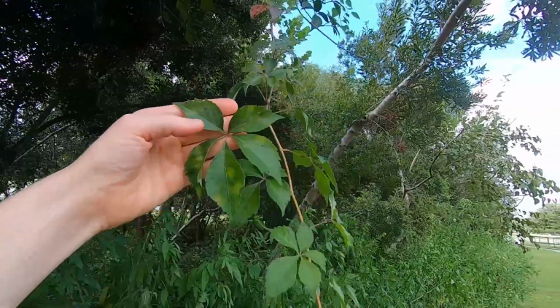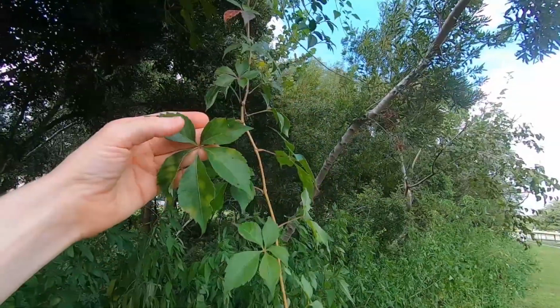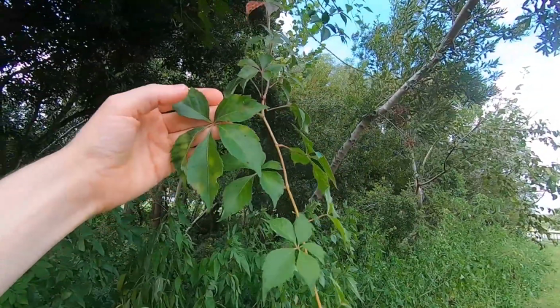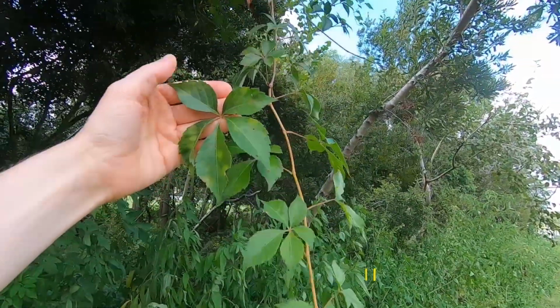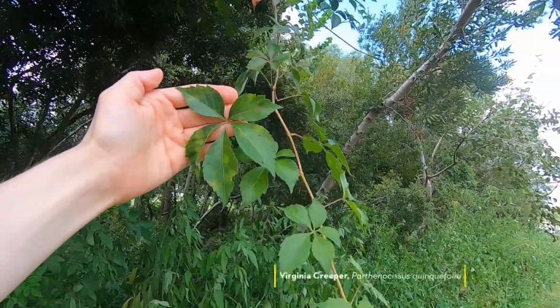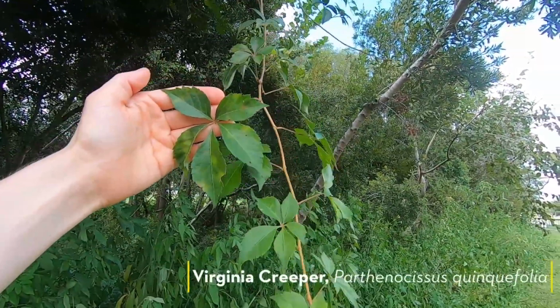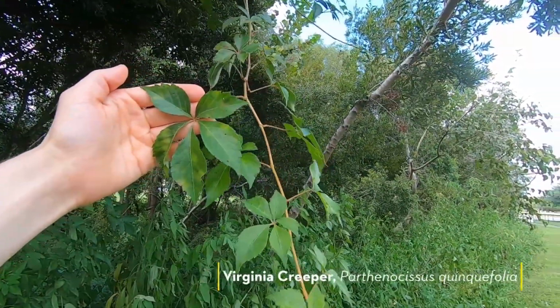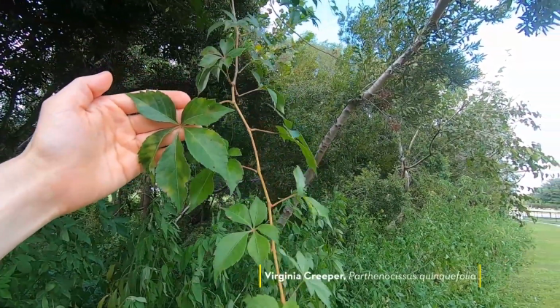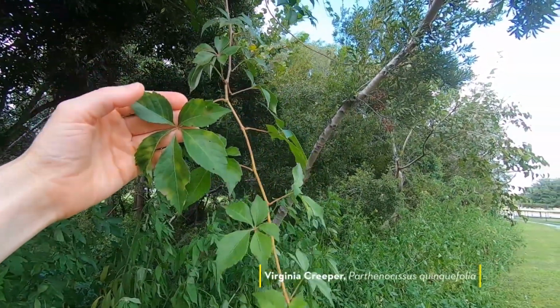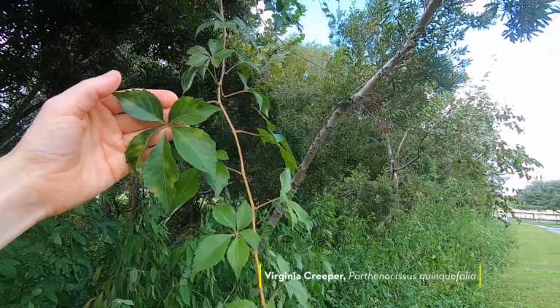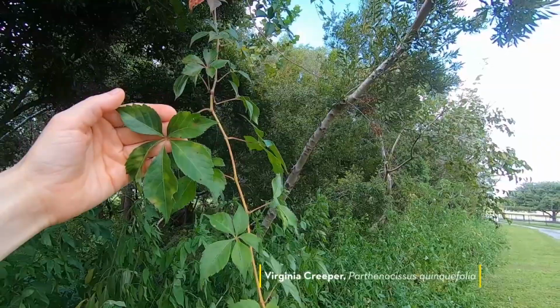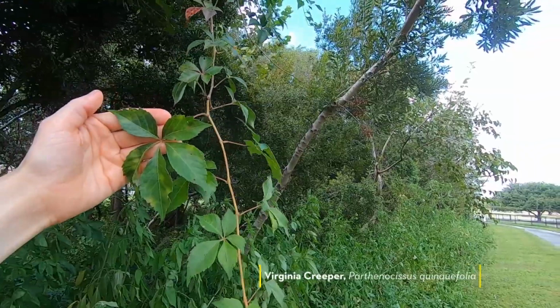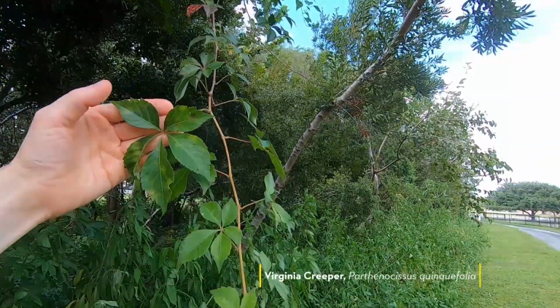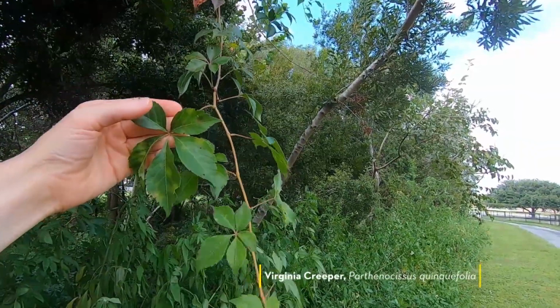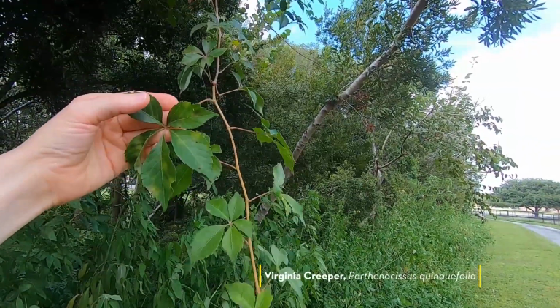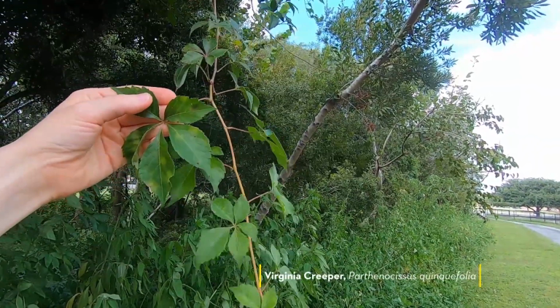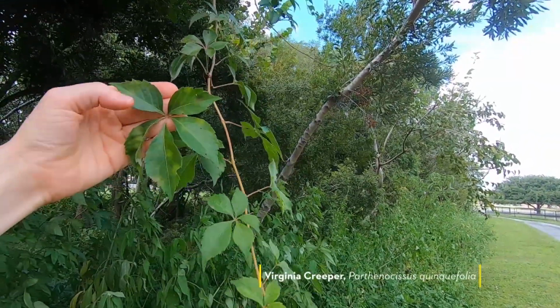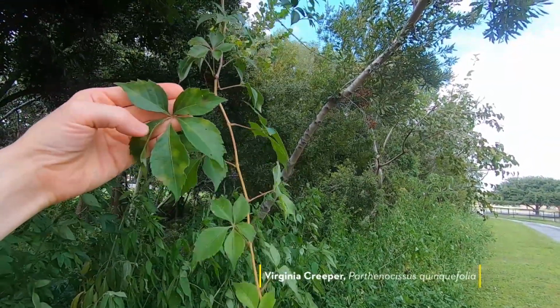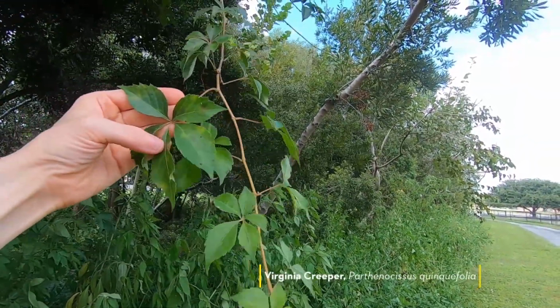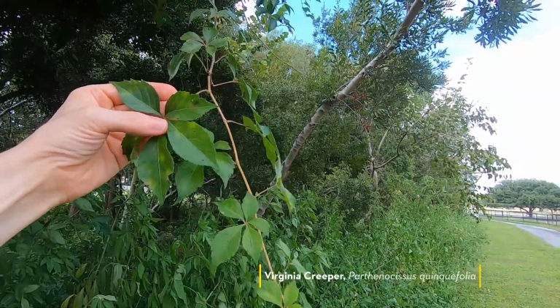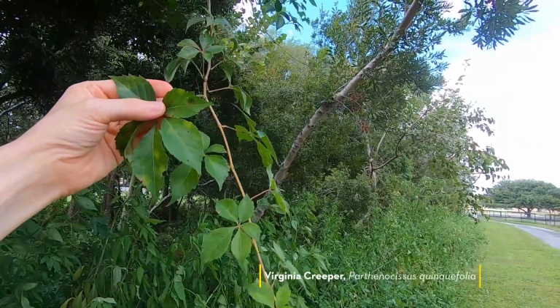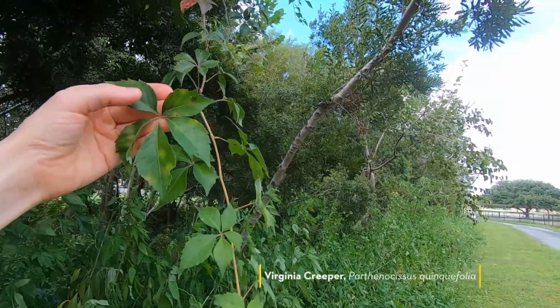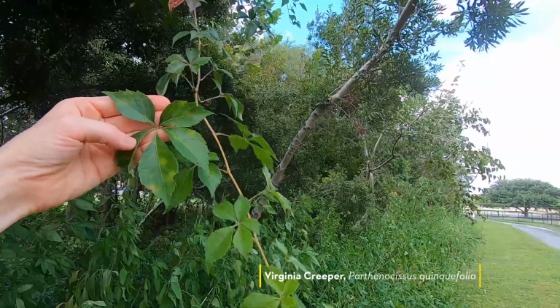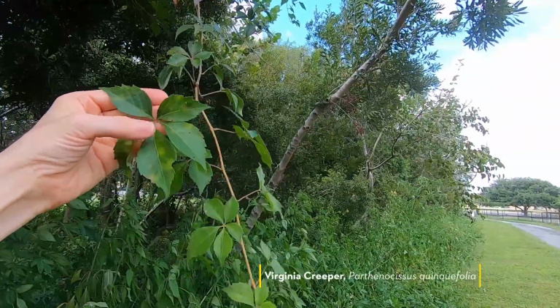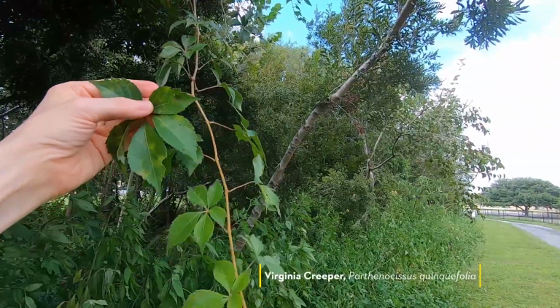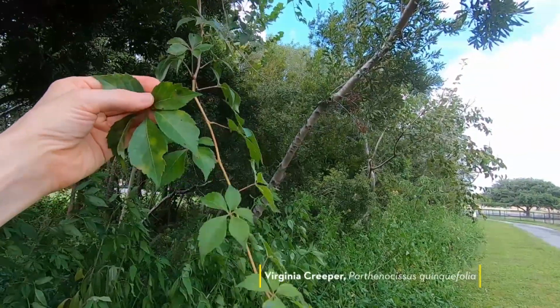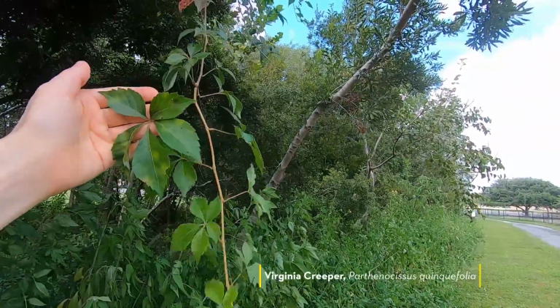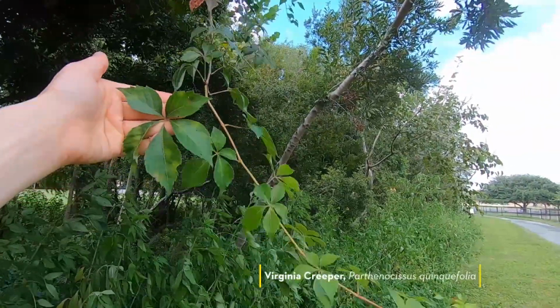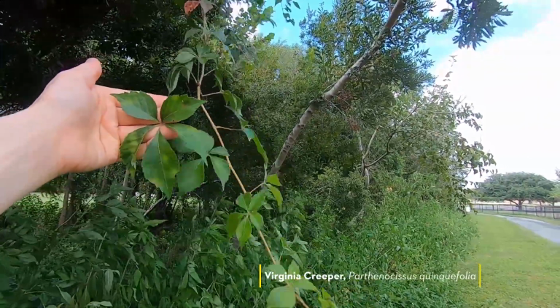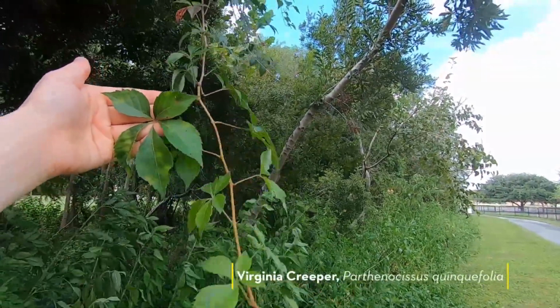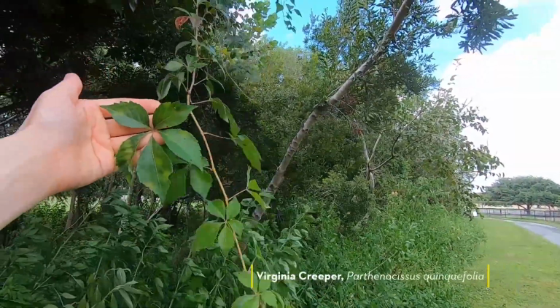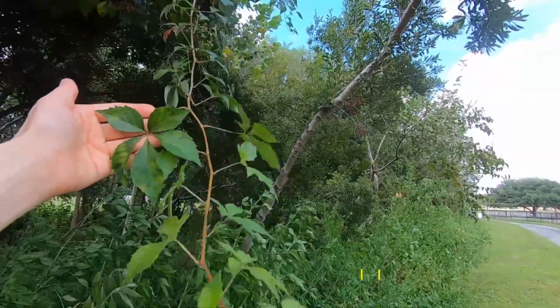Its scientific name is Parthenocissus quinquefolia, and that prefix quinque comes from it having five leaflets — so that's one, two, three, four, five — and quinquefolia means five-leaved.